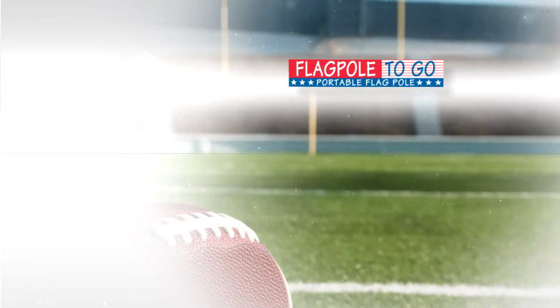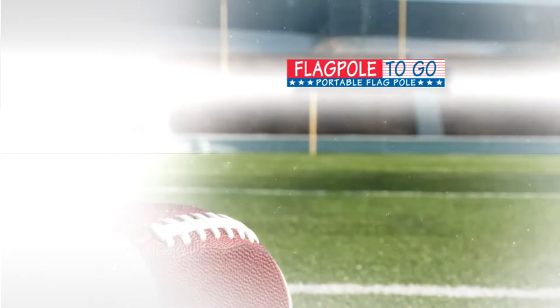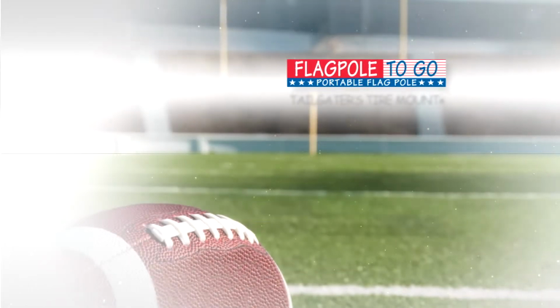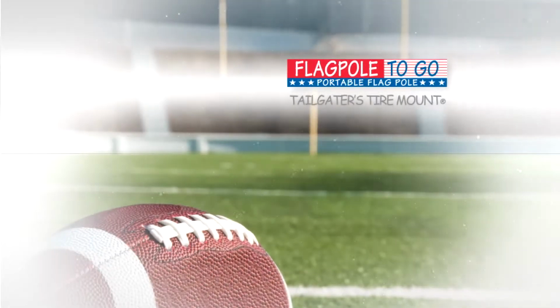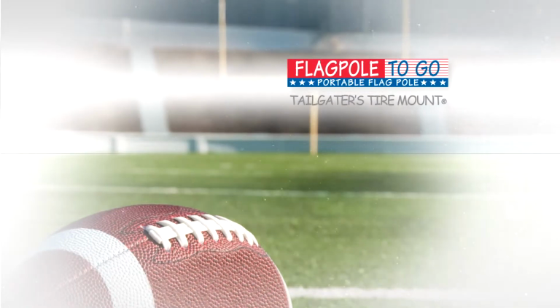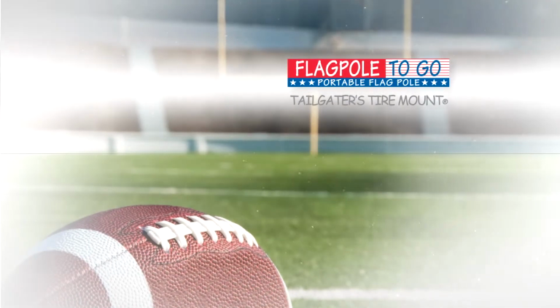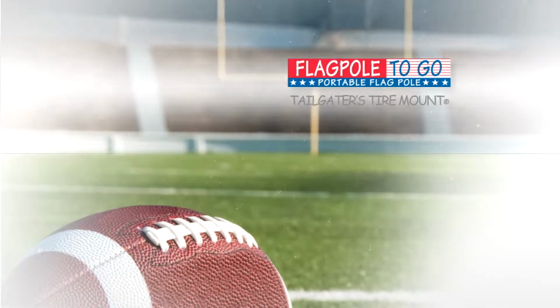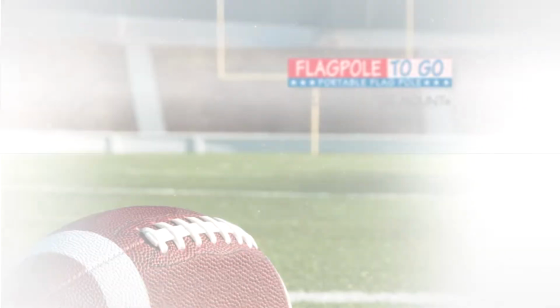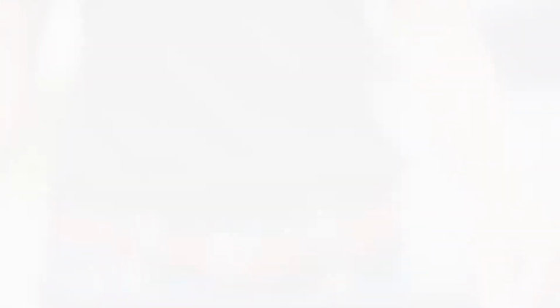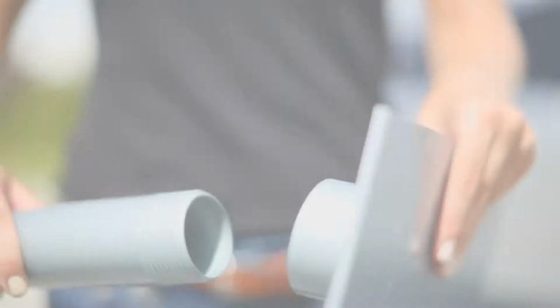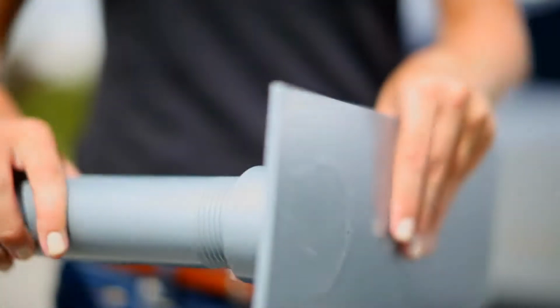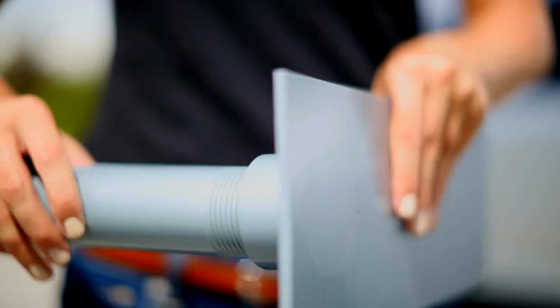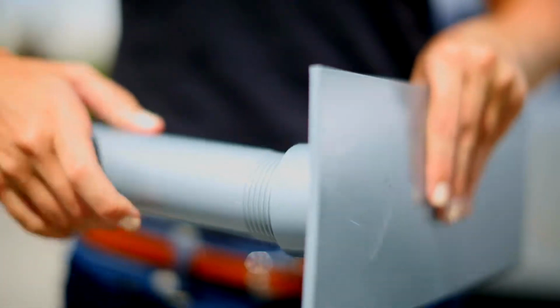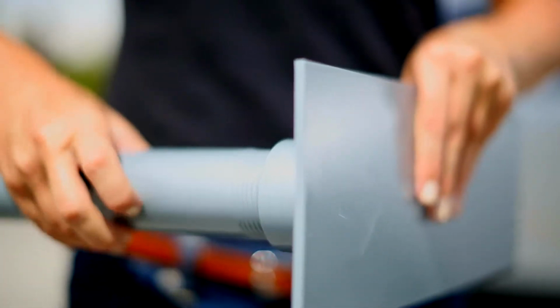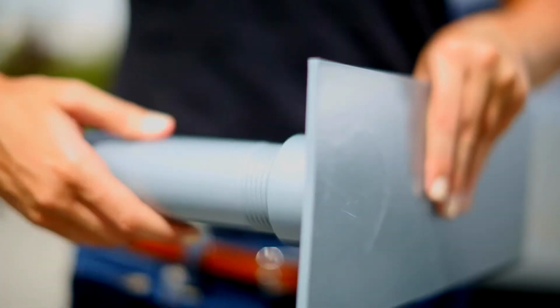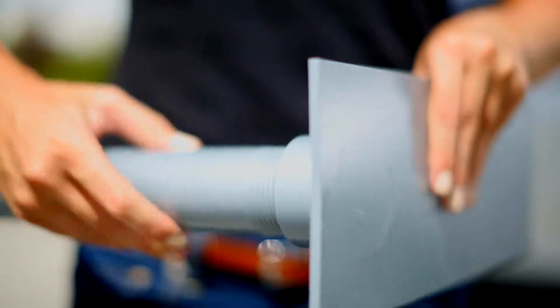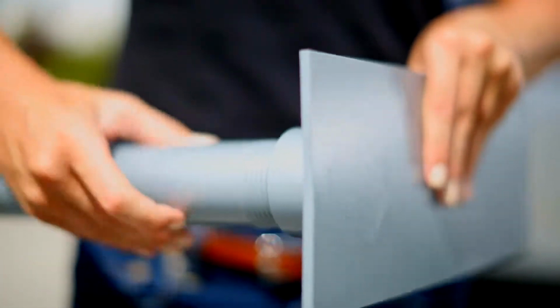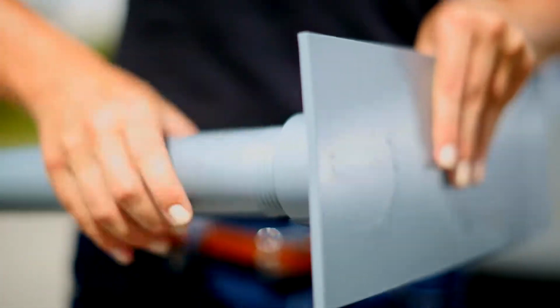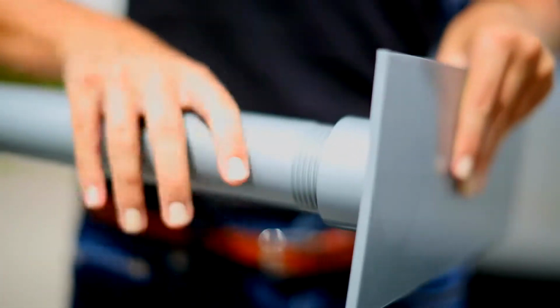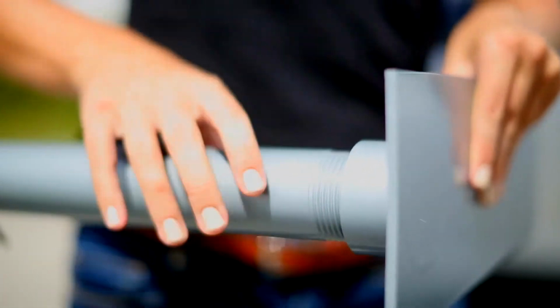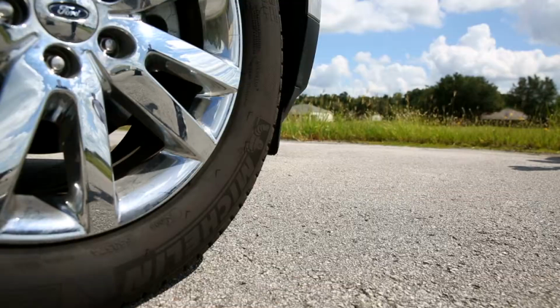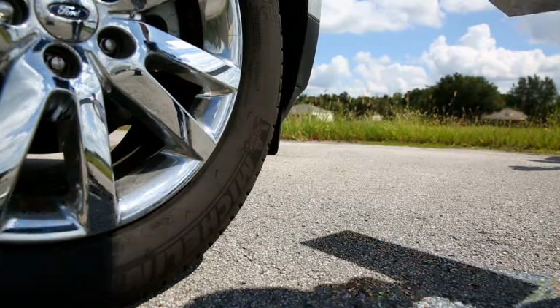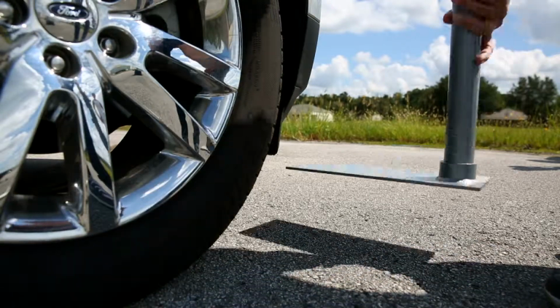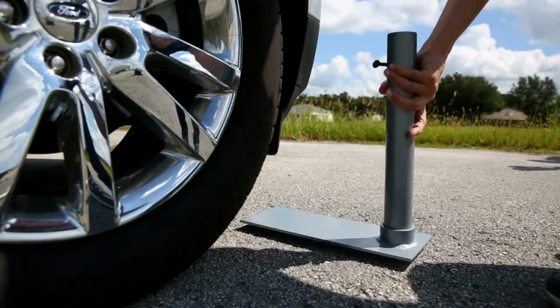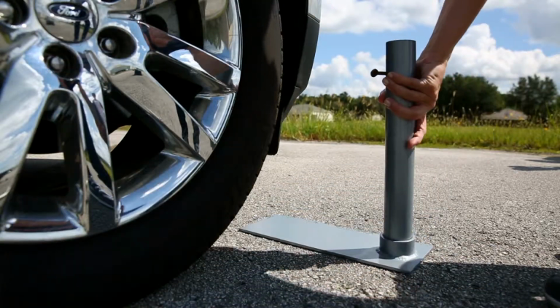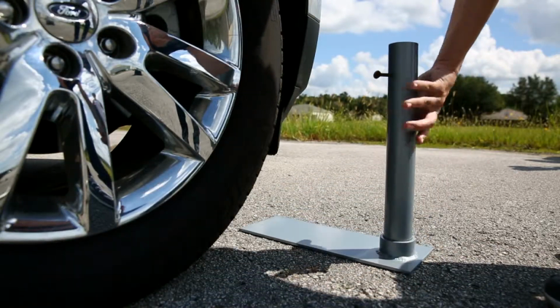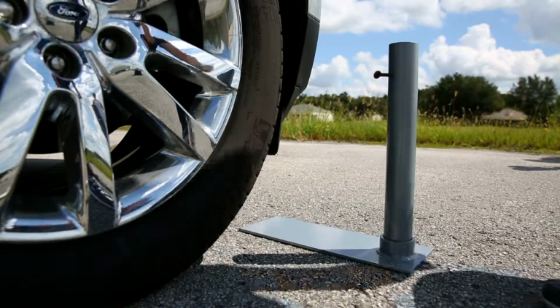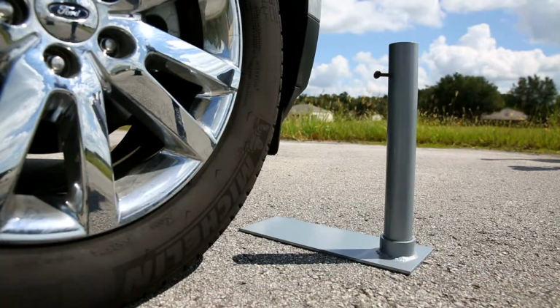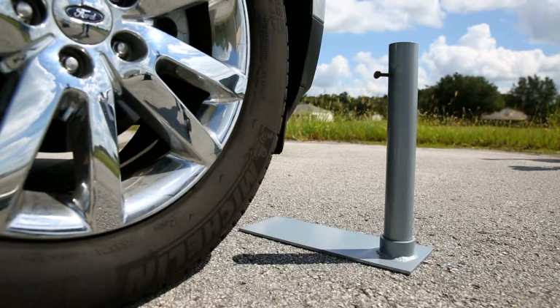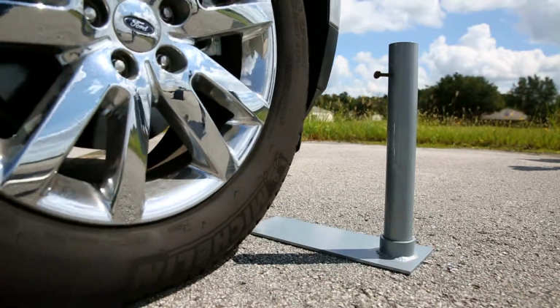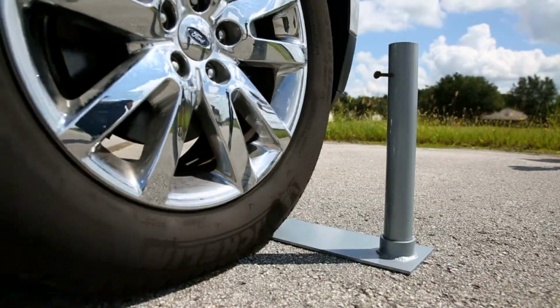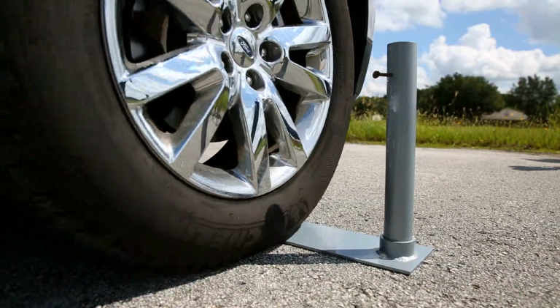This is the Flagpole to Go Tailgaters Tire Mount. Screw the aluminum tube into the base of the mount until it is tight. Place the base directly on the ground in front of the car tire, then drive the car forward until the tire is right on top of the base.